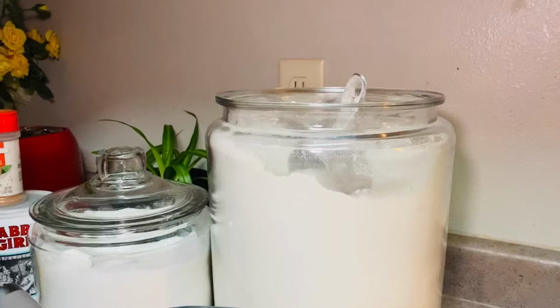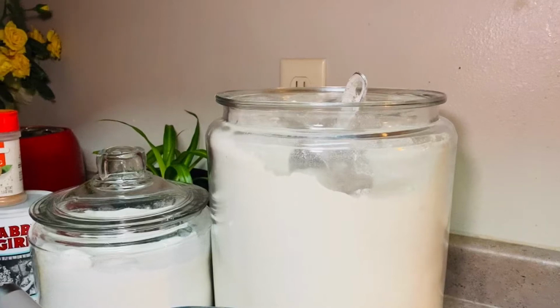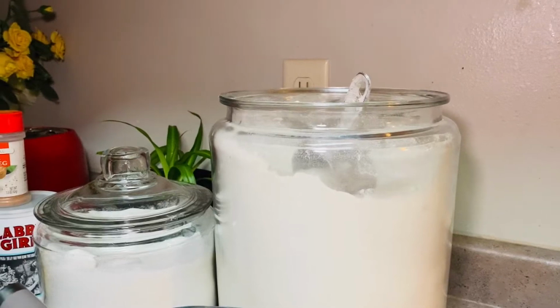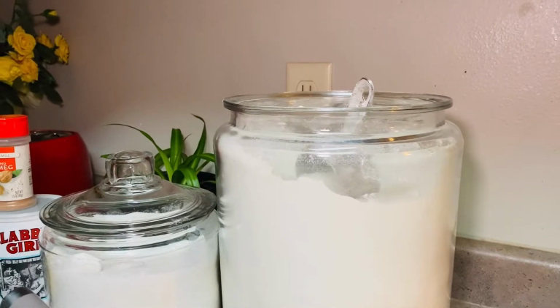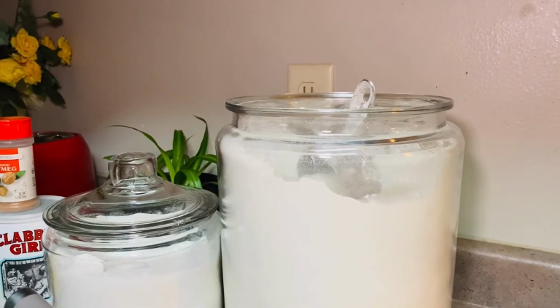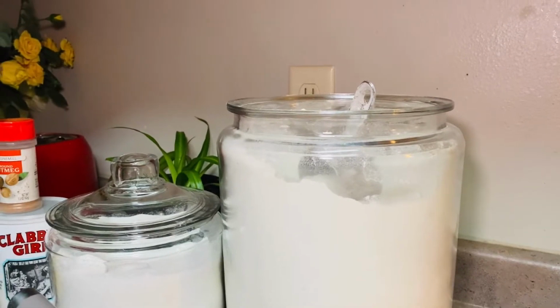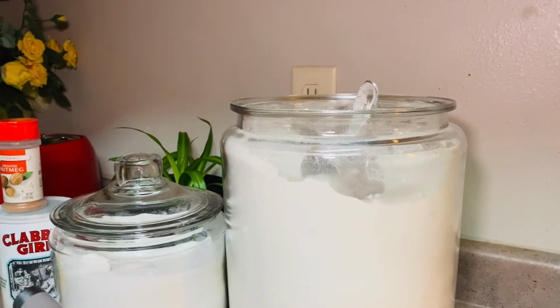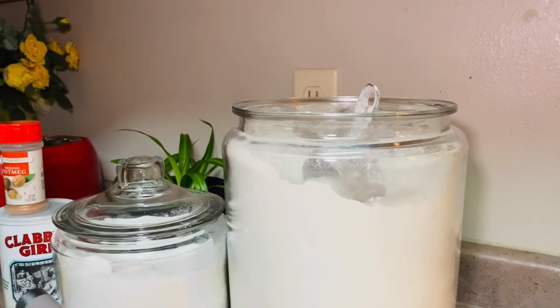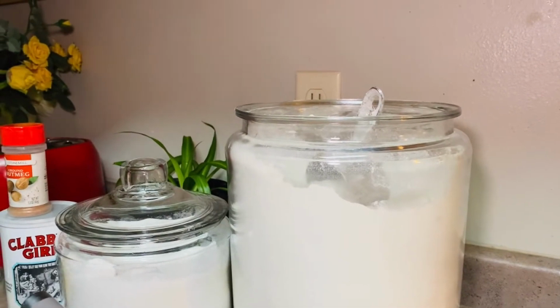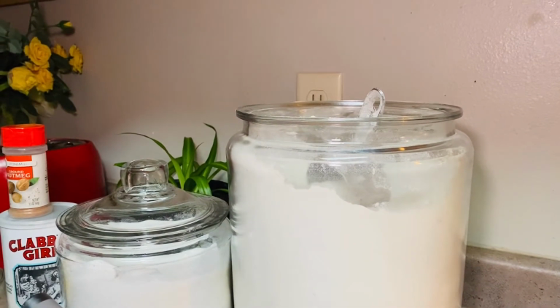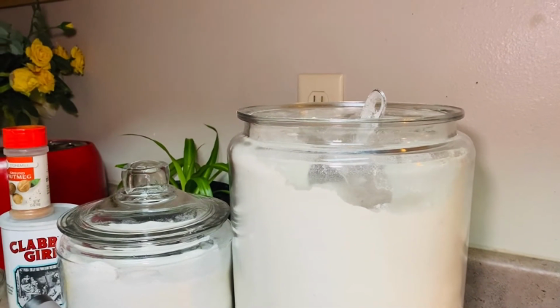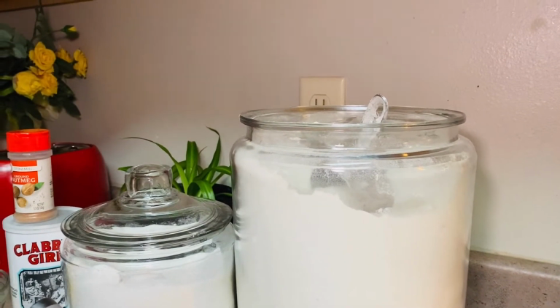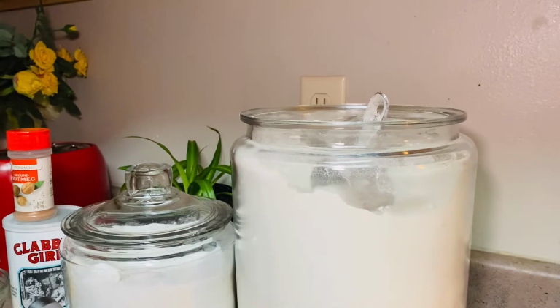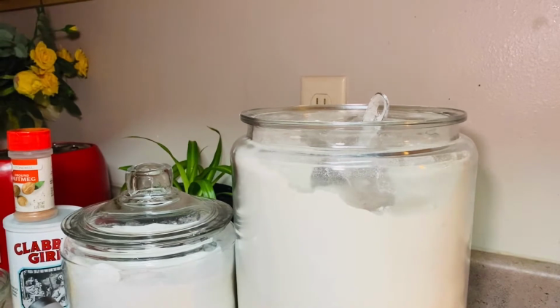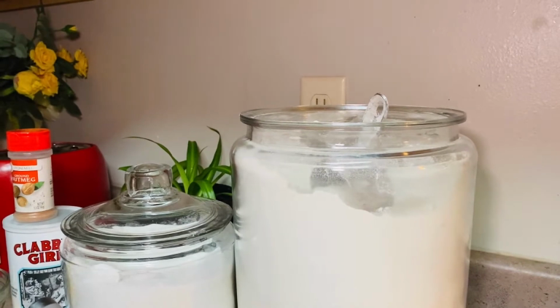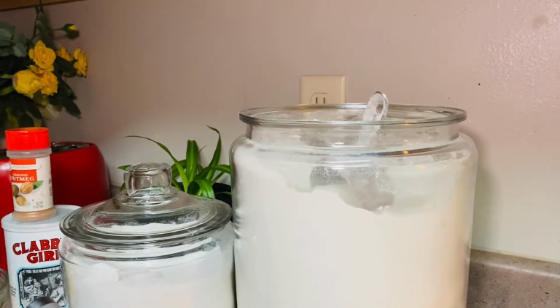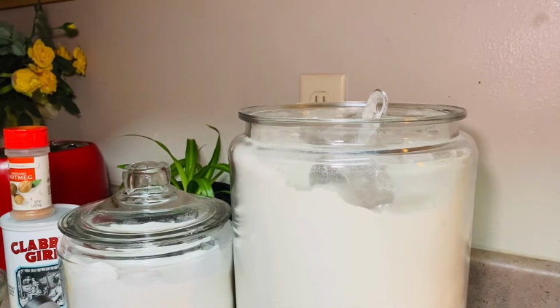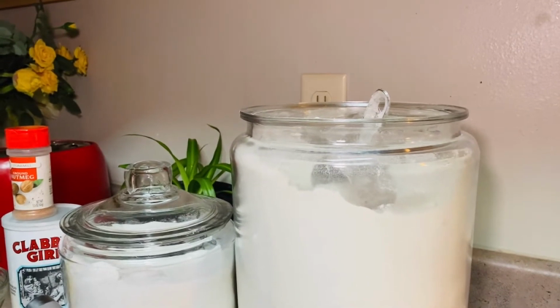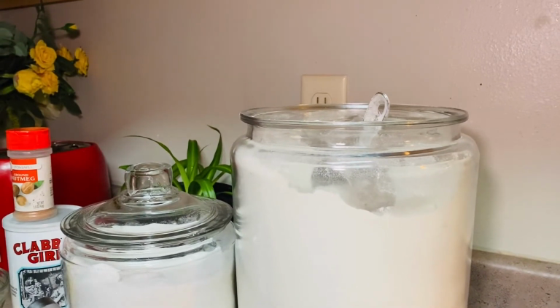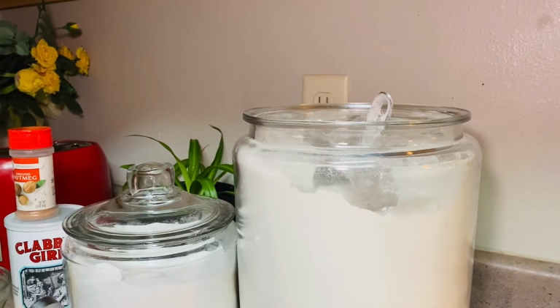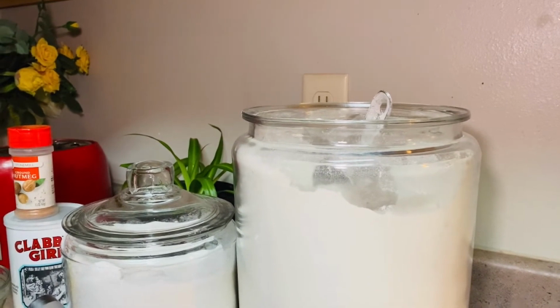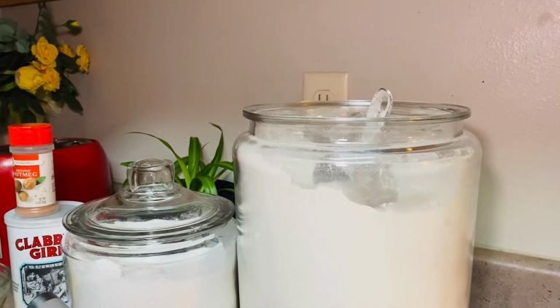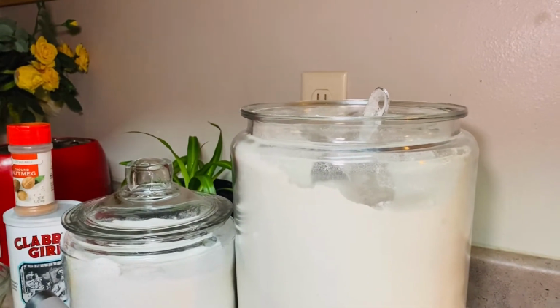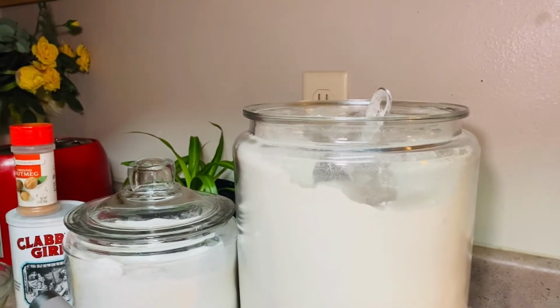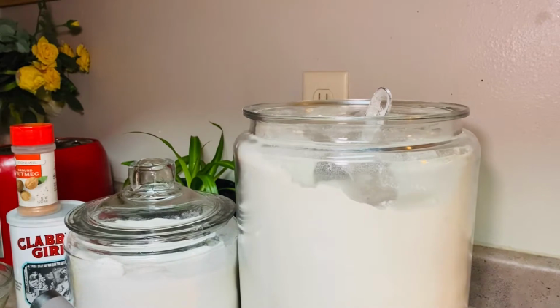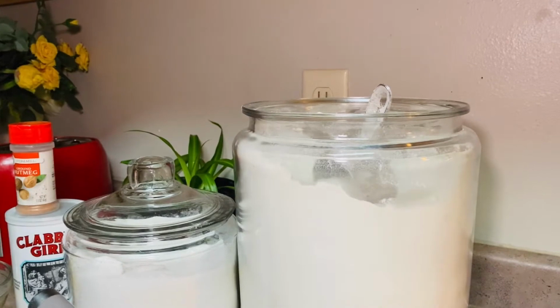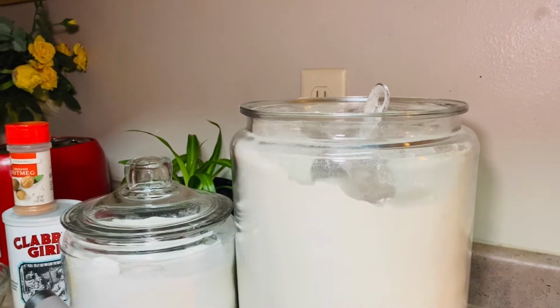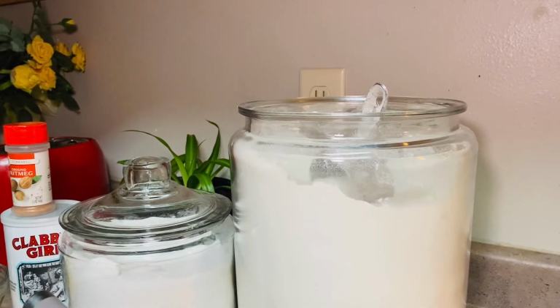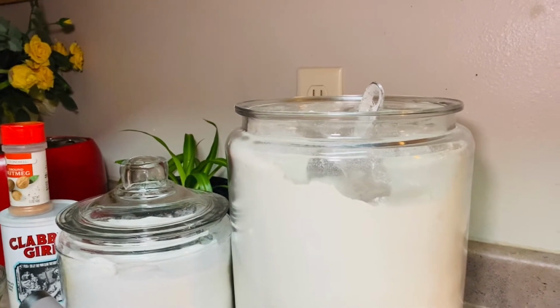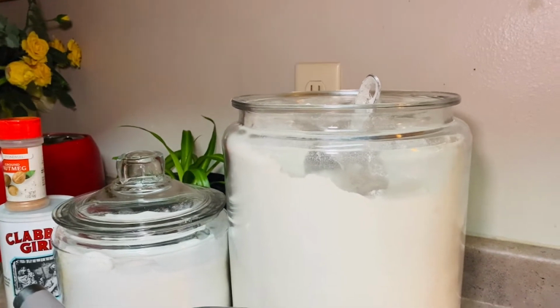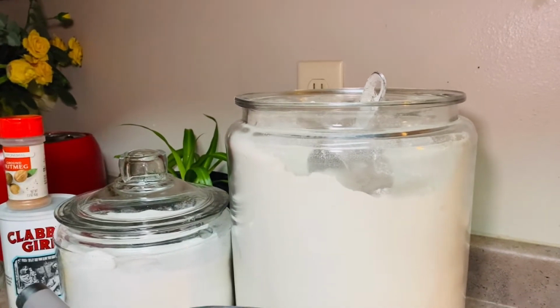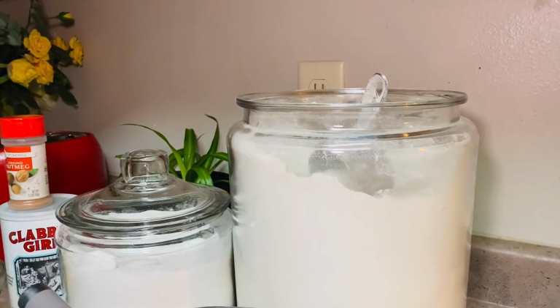Hello everyone, I'm Rebecca, welcome back to my channel. I'm here to share another amazing recipe with you. I'm making sweet bar, or you can also call it sweet bun.